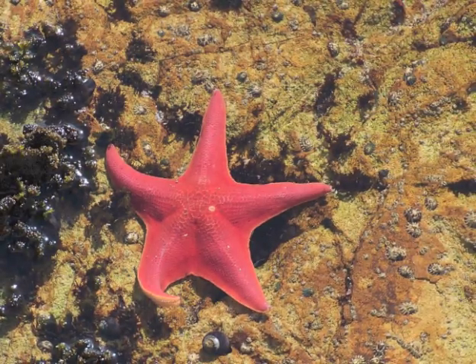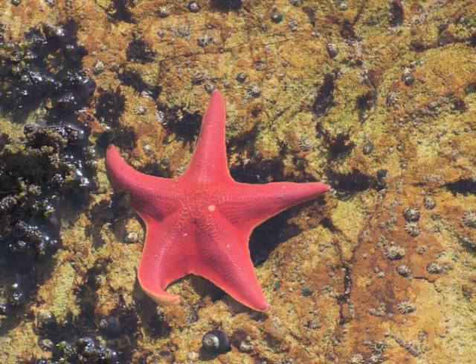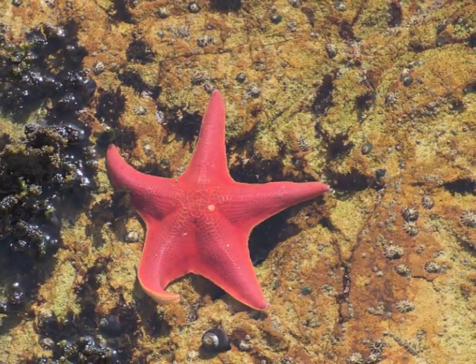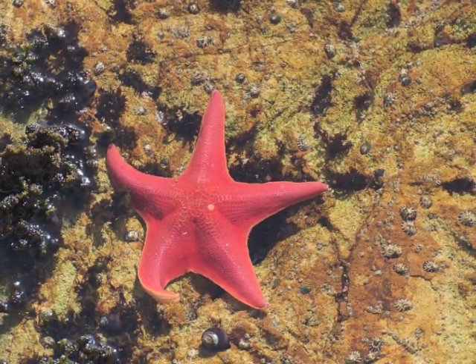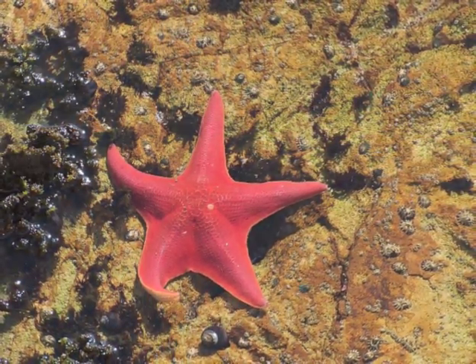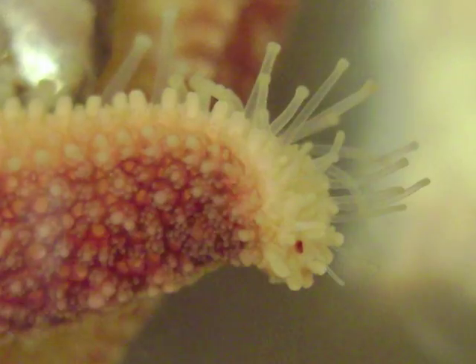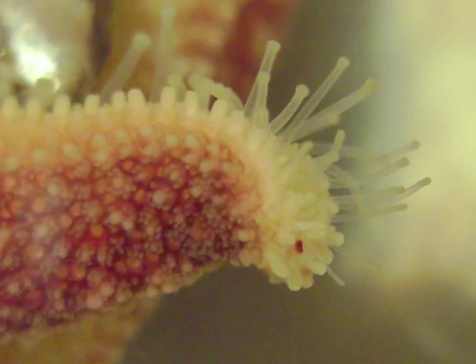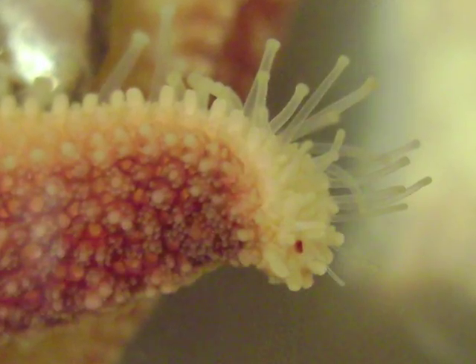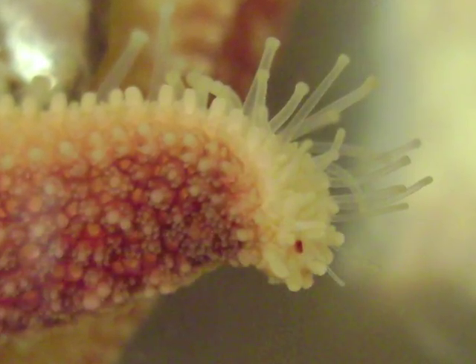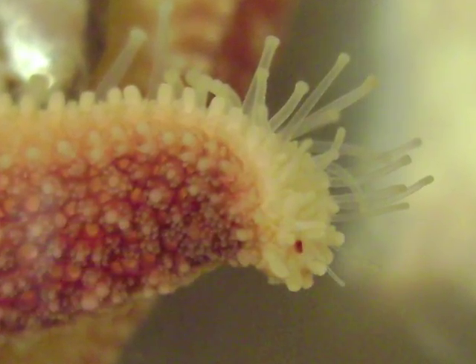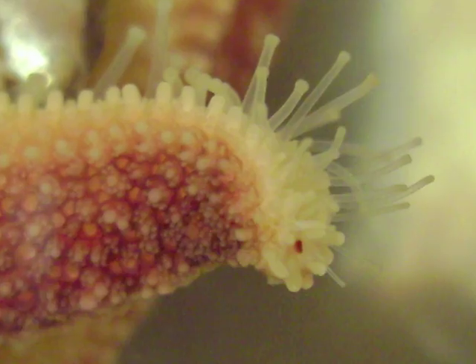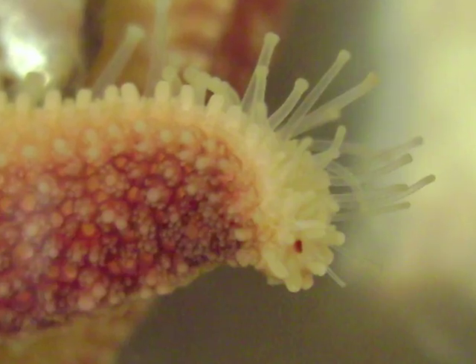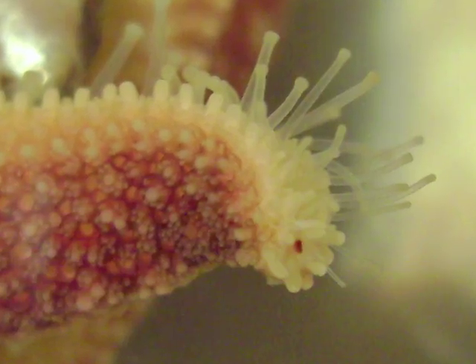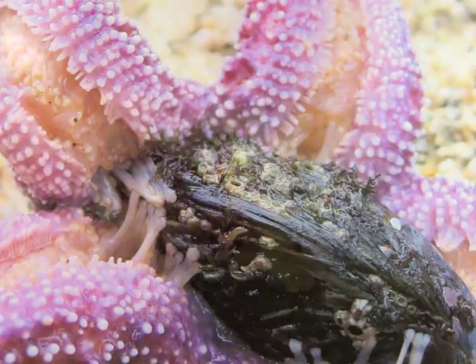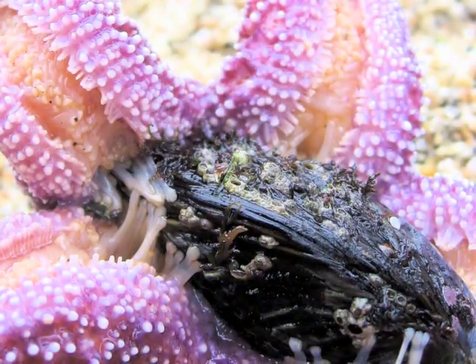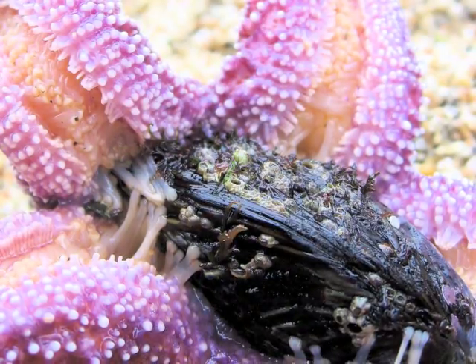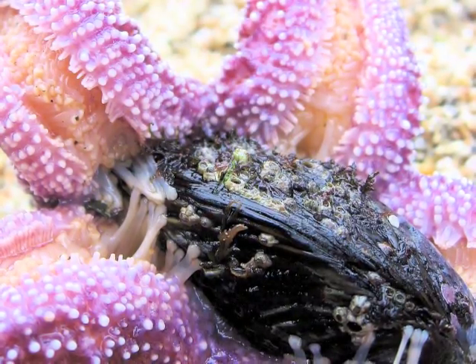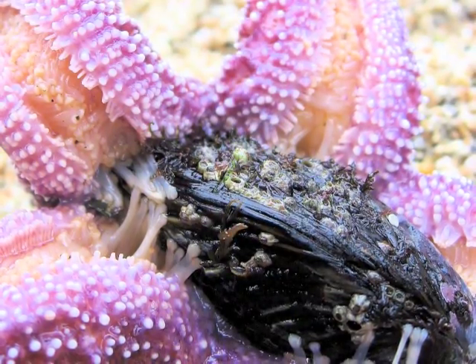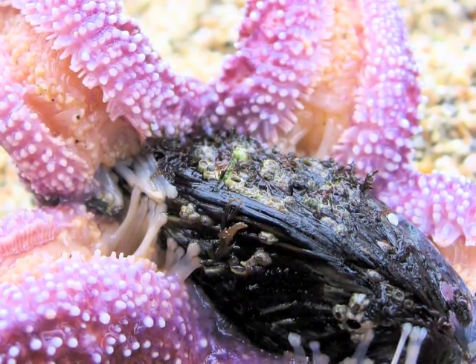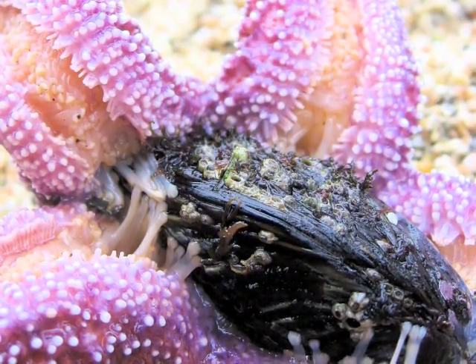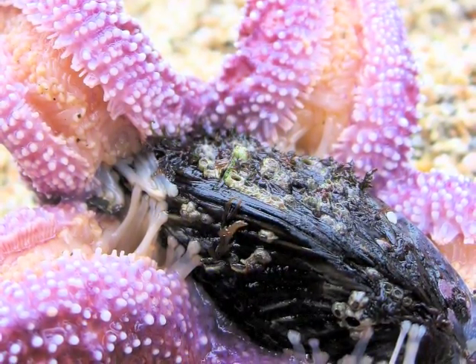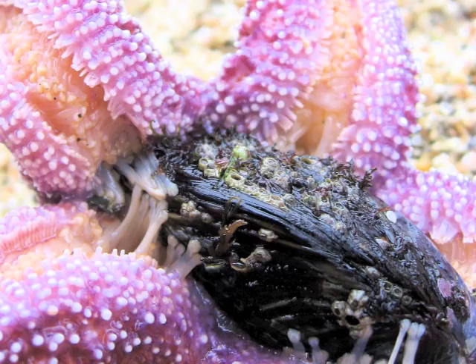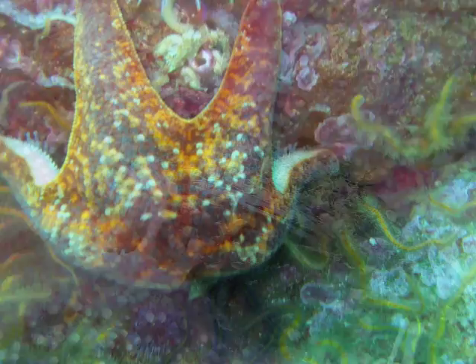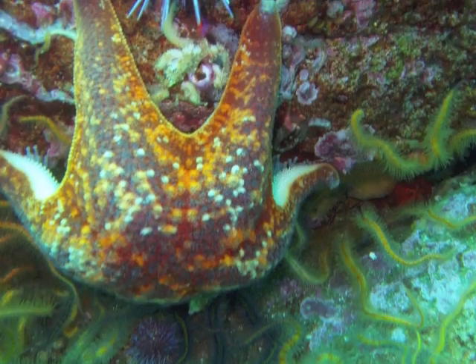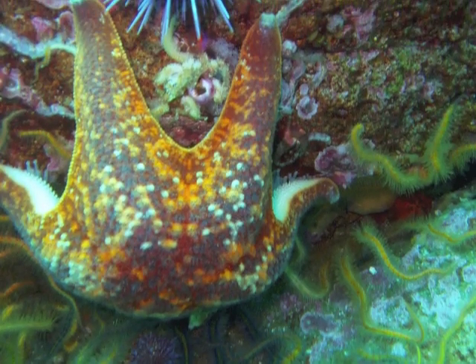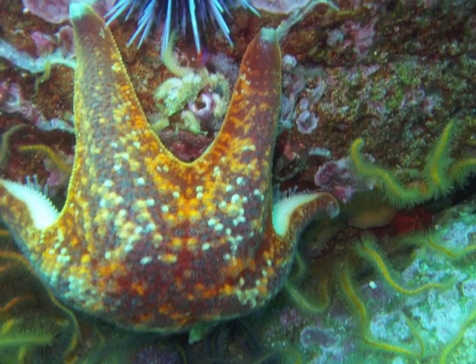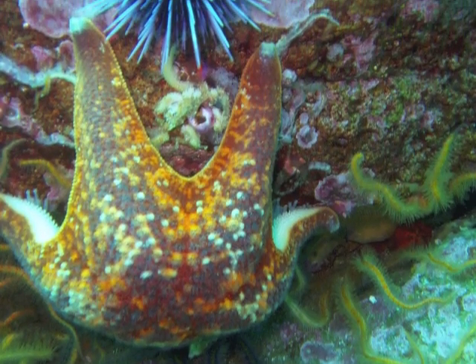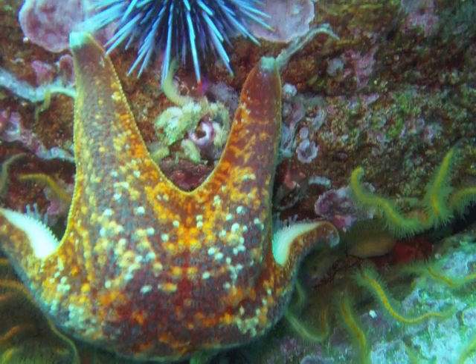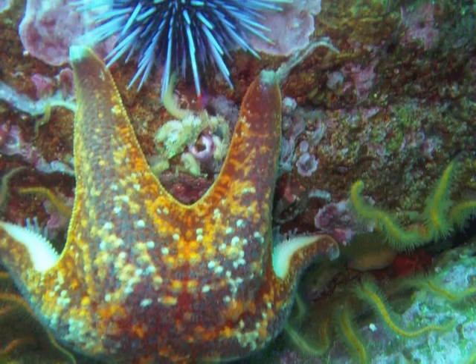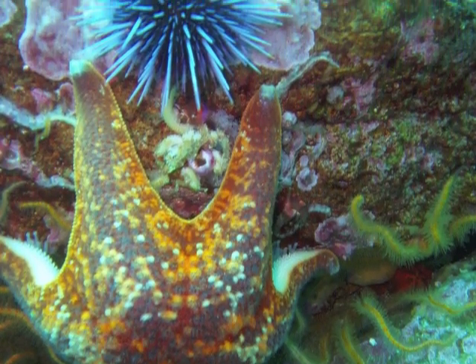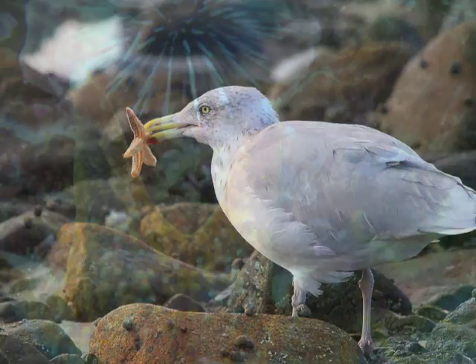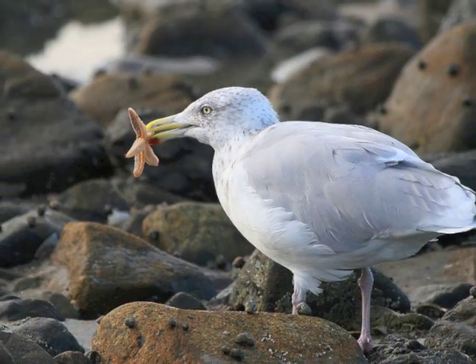Sea stars can move around. They have sticky tube feet that help them eat their prey and also hang onto the rocks where the waves crash. Even so, sometimes gulls are able to get them.